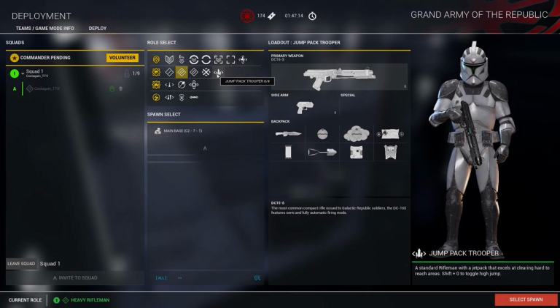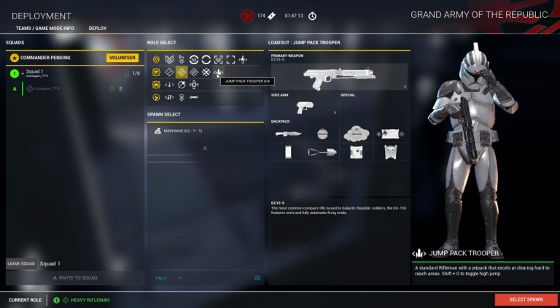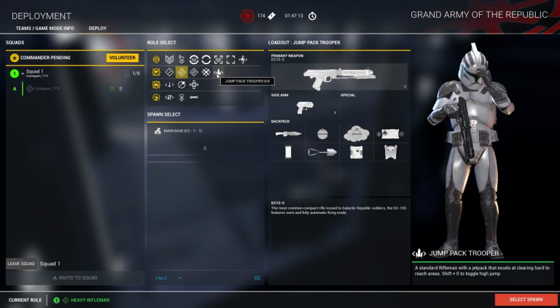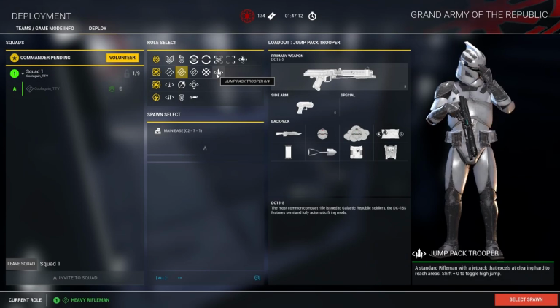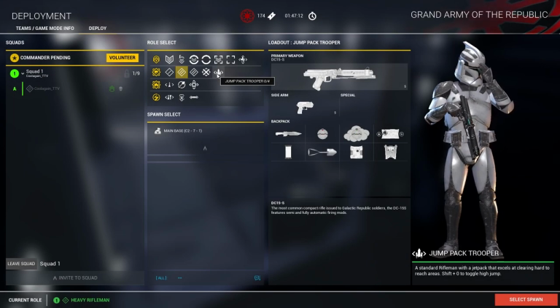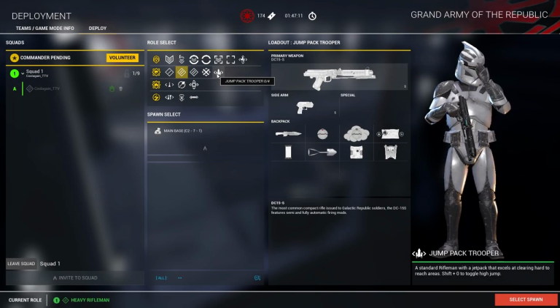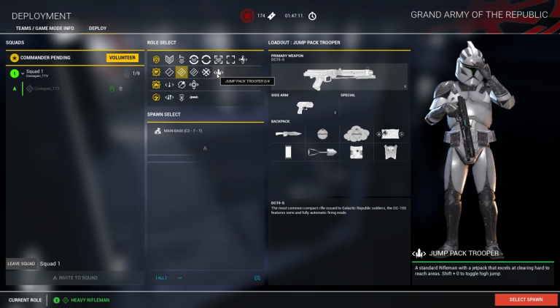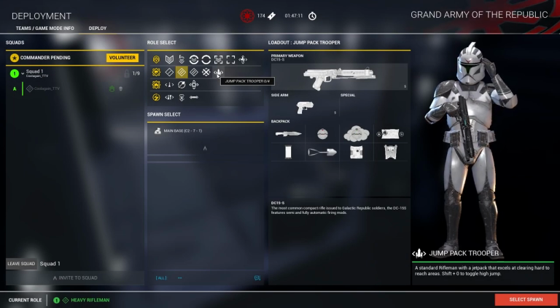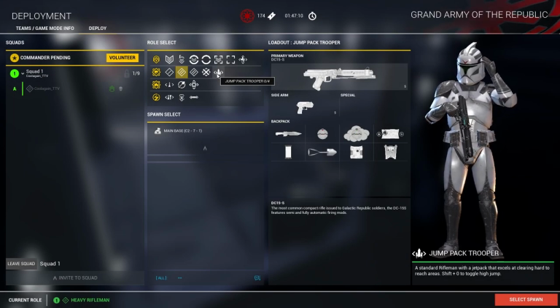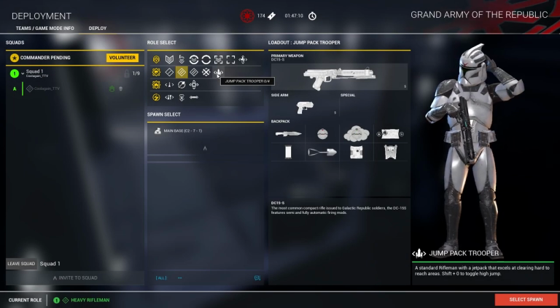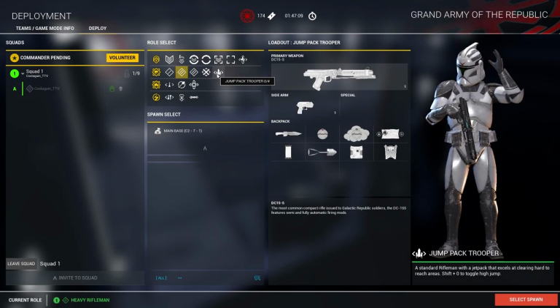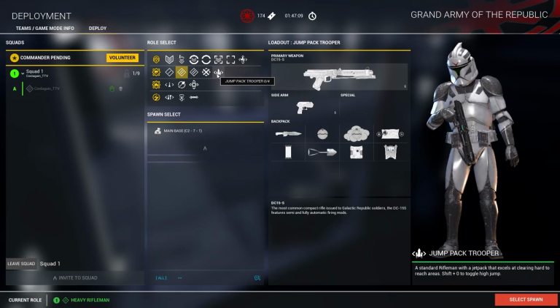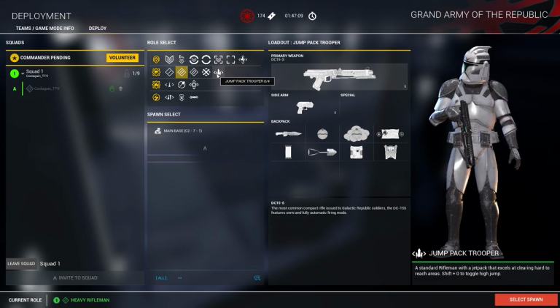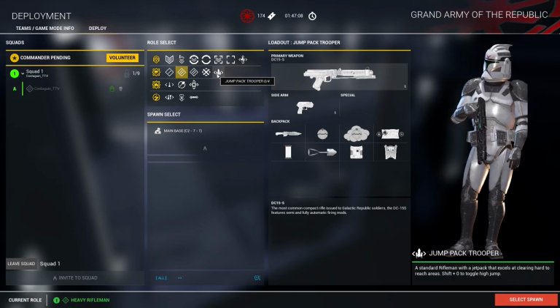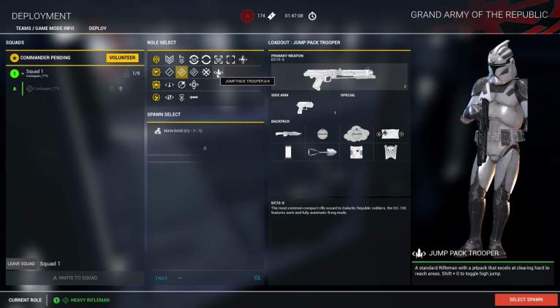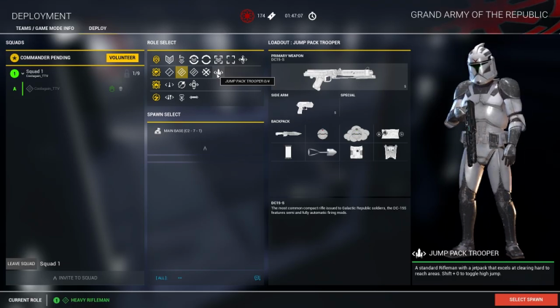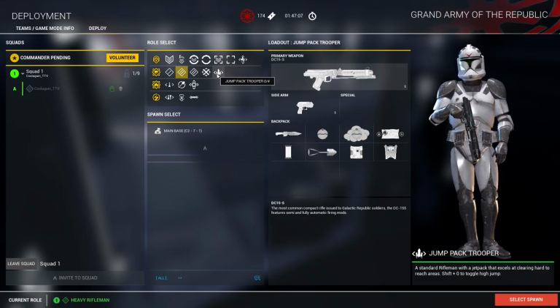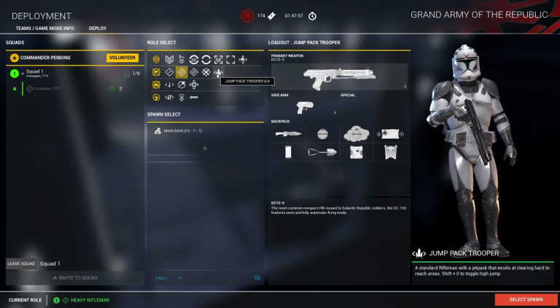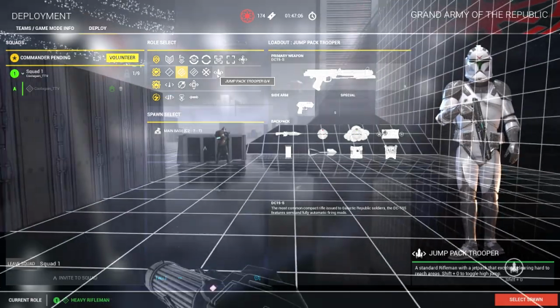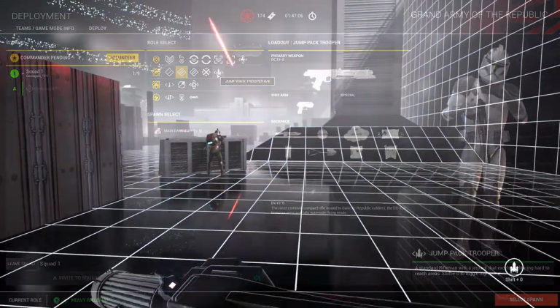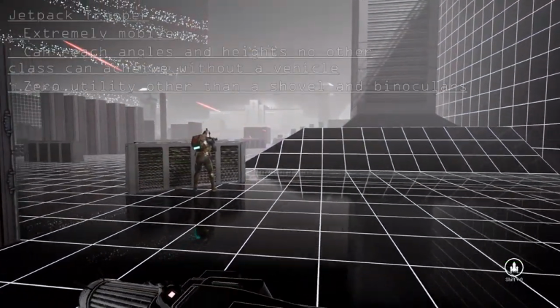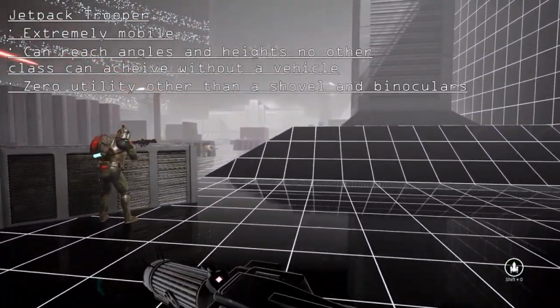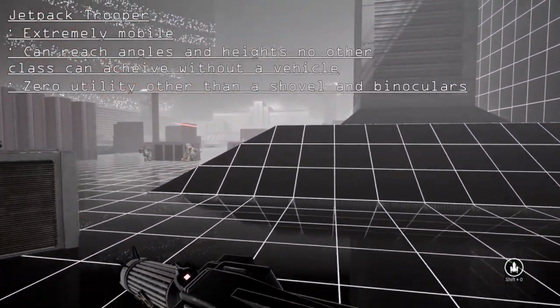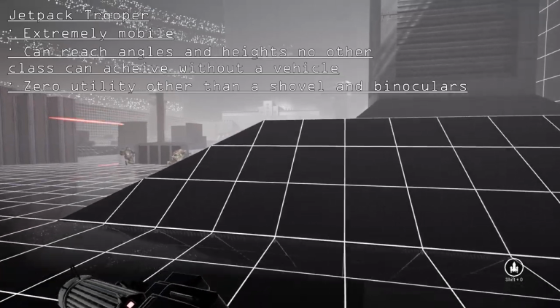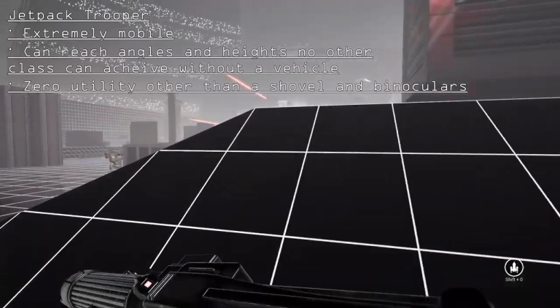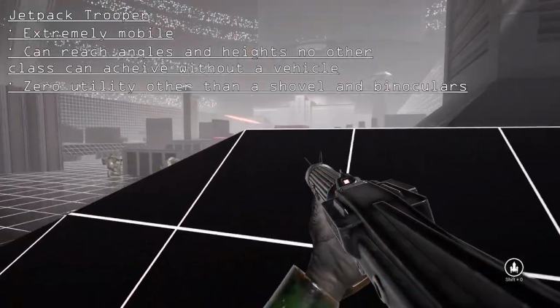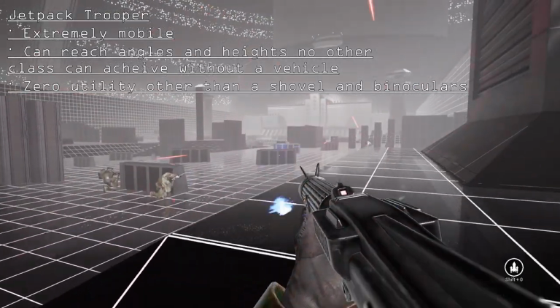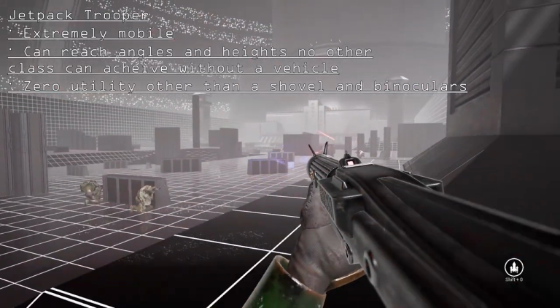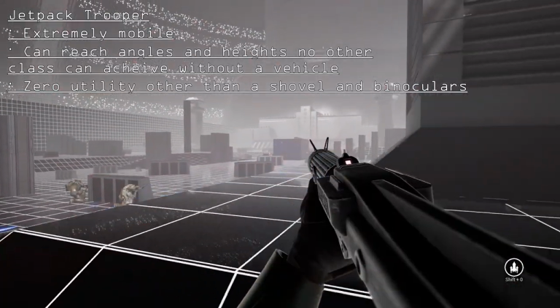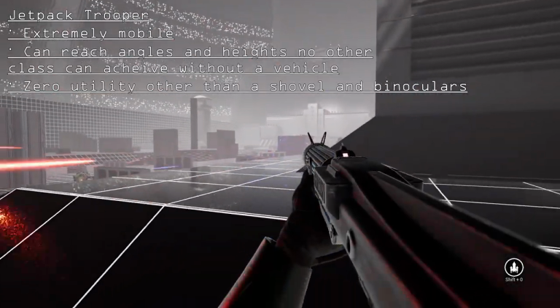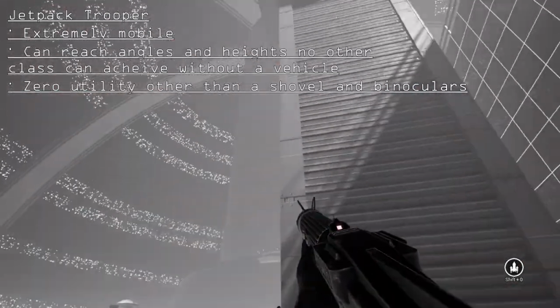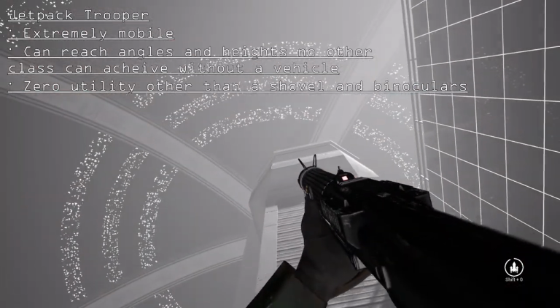The jetpack trooper is the most mobile of all the classes. They have a very minimal loadout providing zero utility, but they have access to the jetpack, which gives them angles of attack that enemies will never see coming.